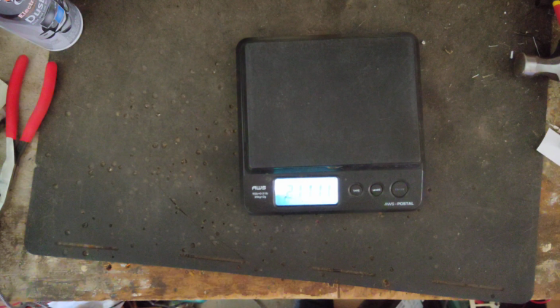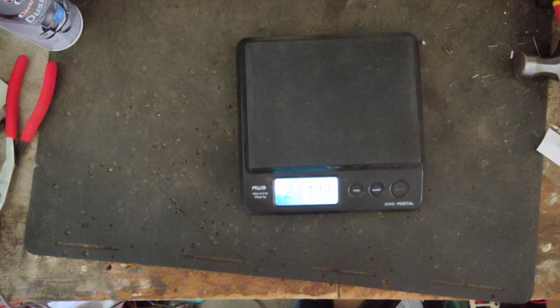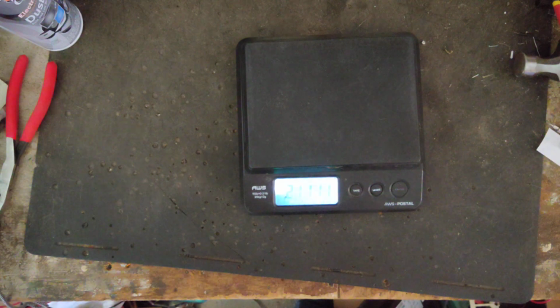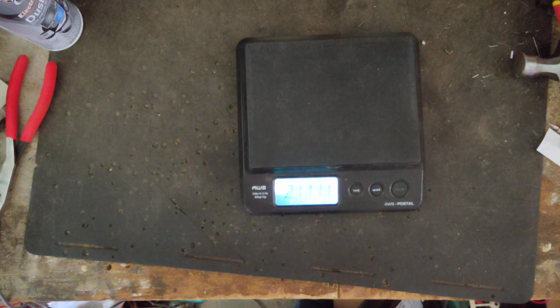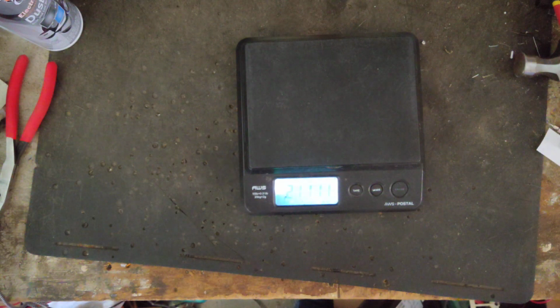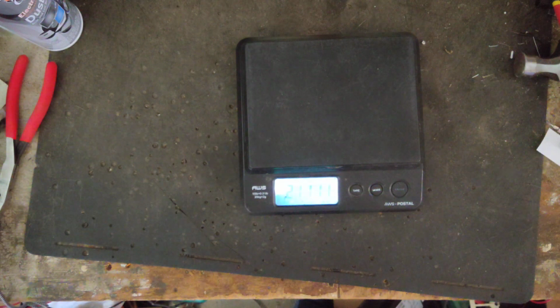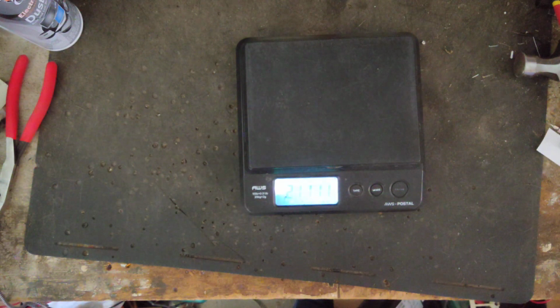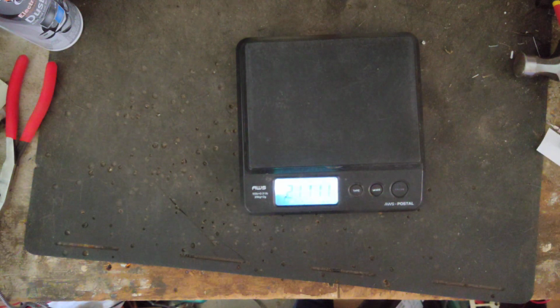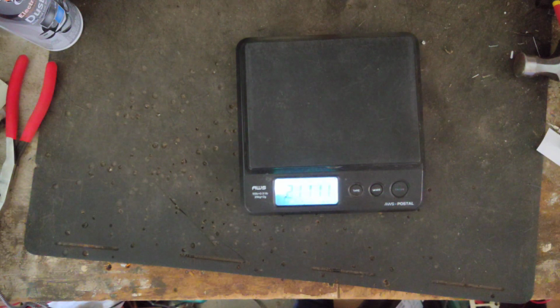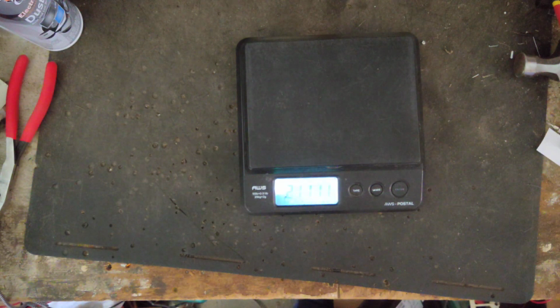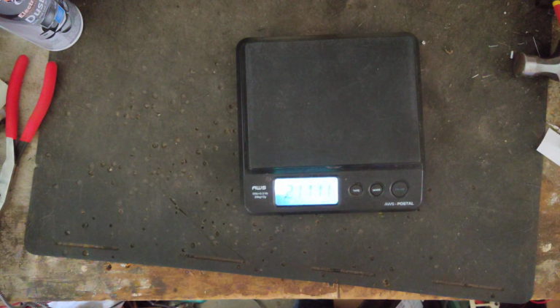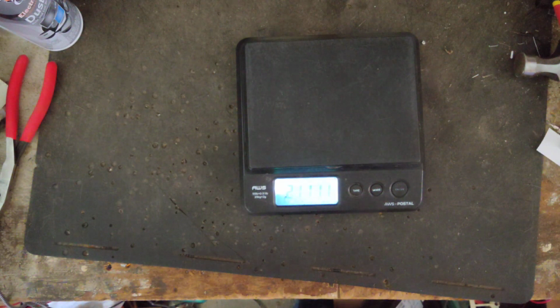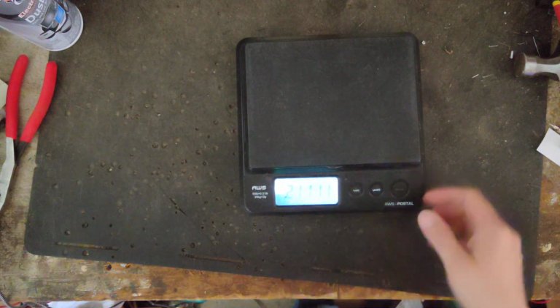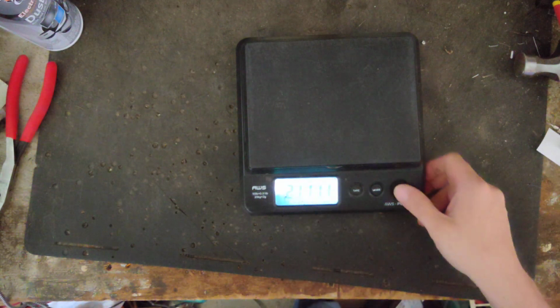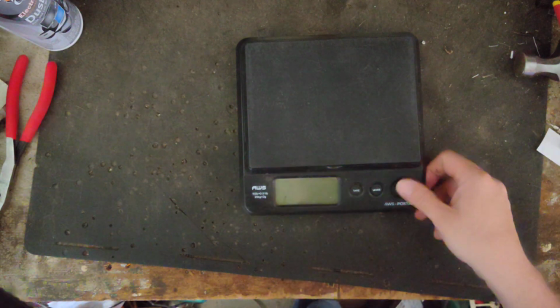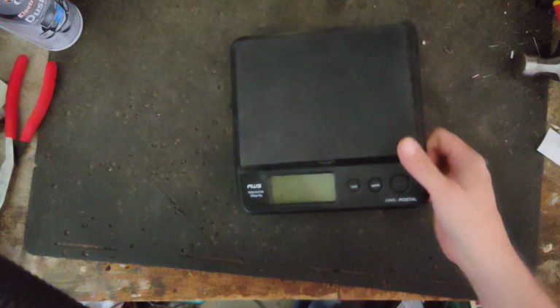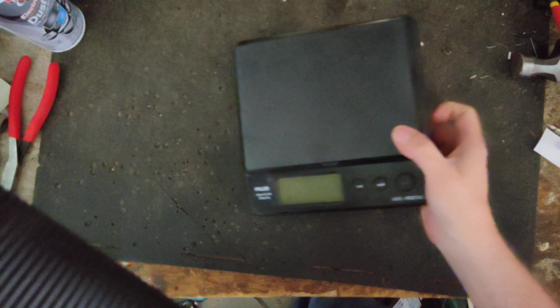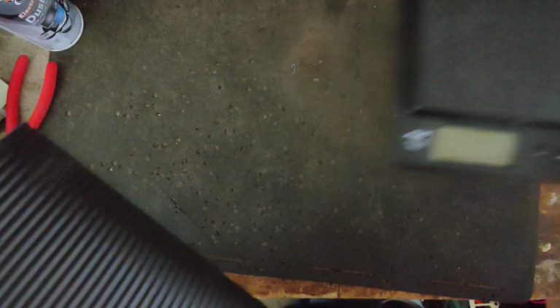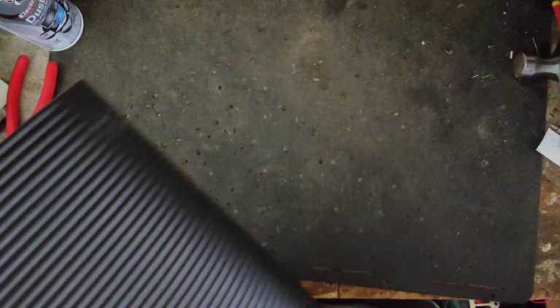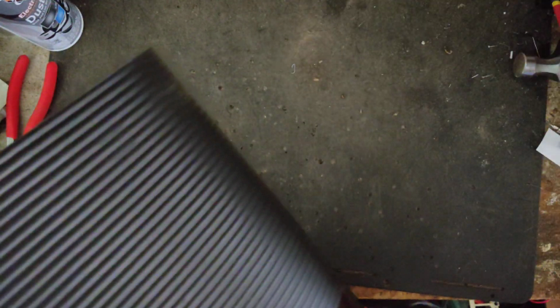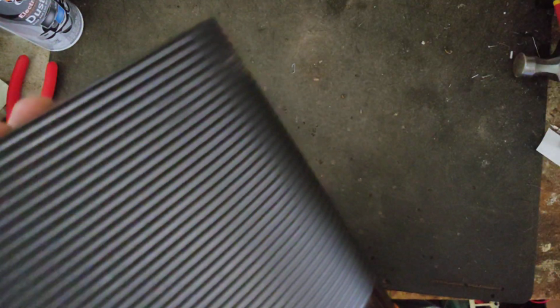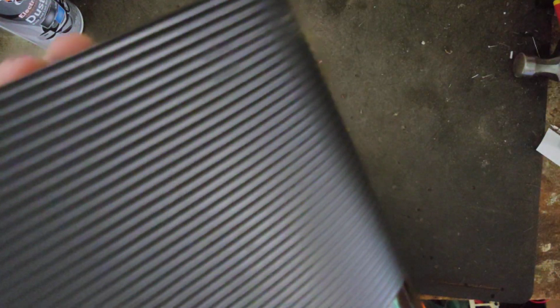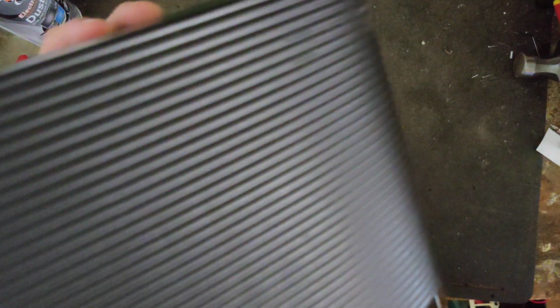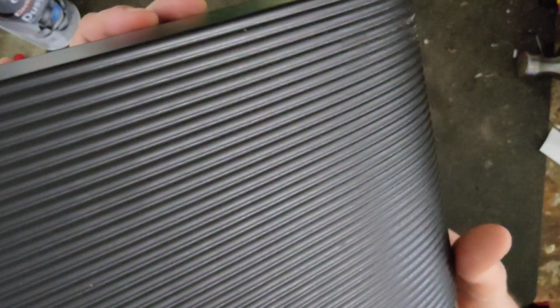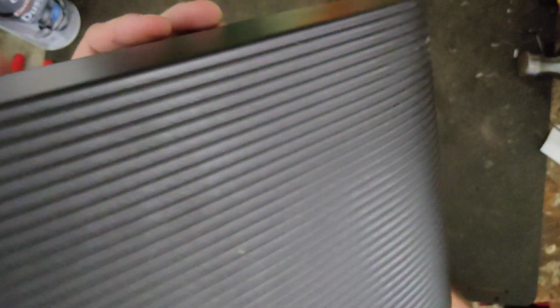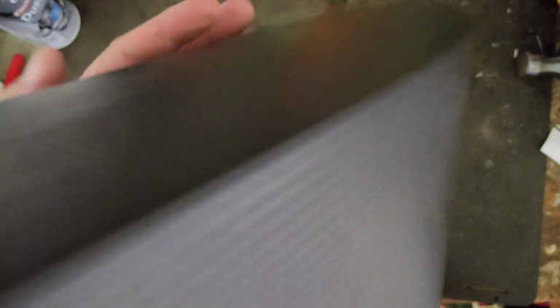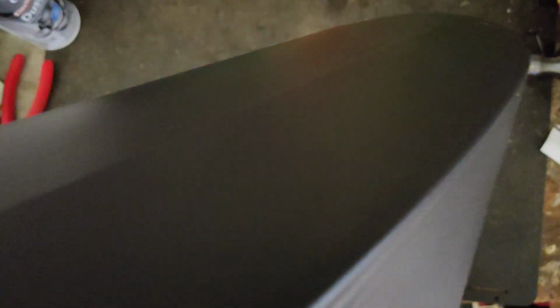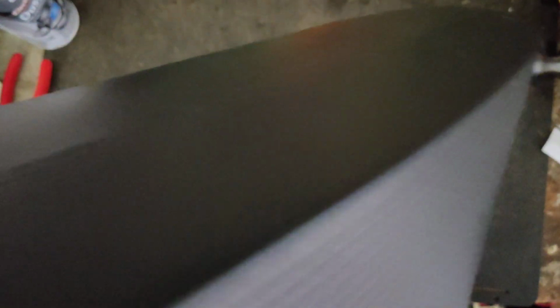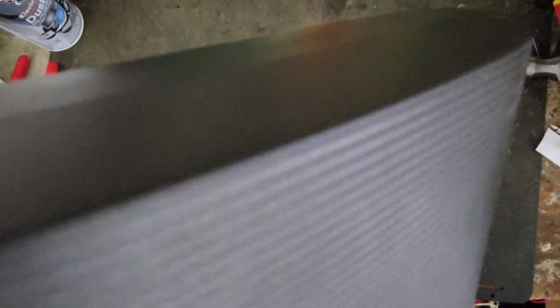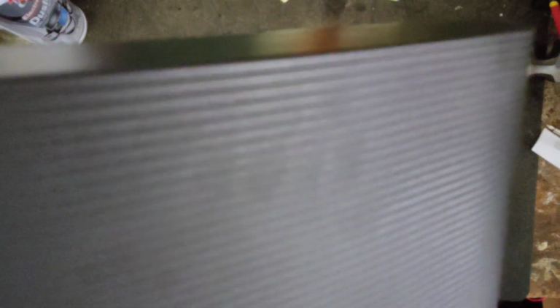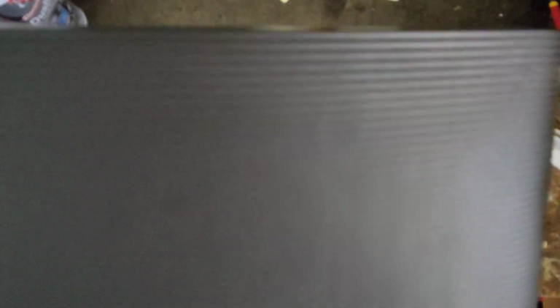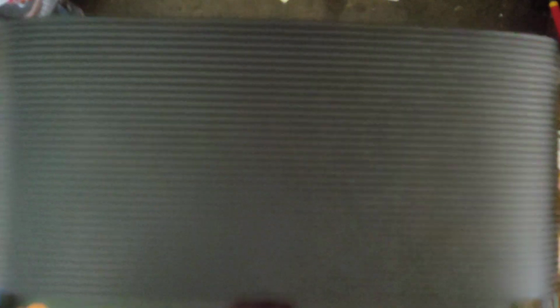21 pounds, 11 ounces. So almost 22 pounds. It feels heavier than that, but 21 pounds 11 ounces, almost 22 pounds.